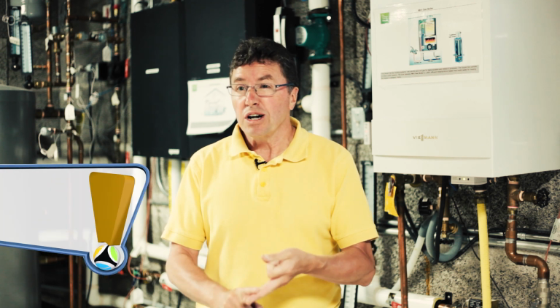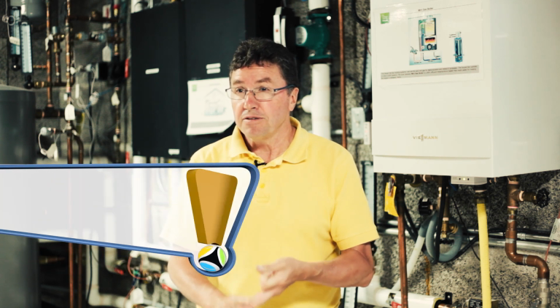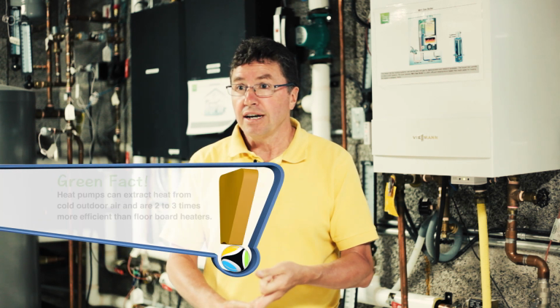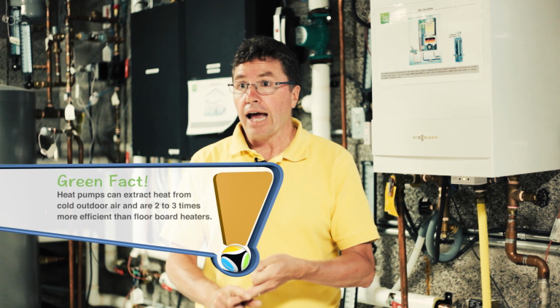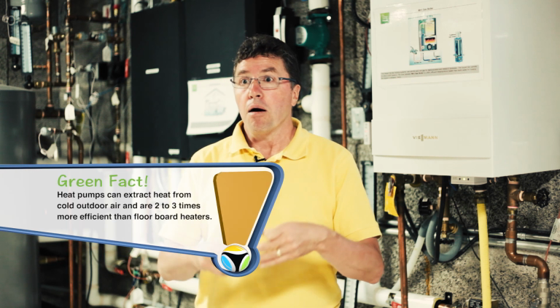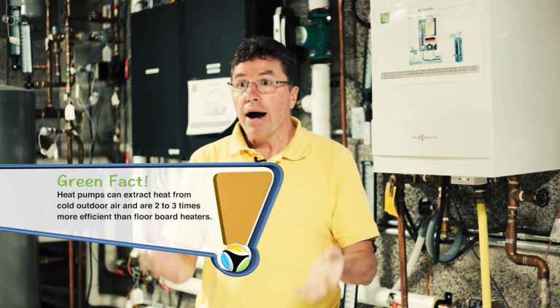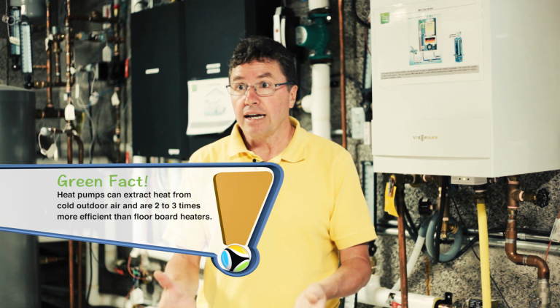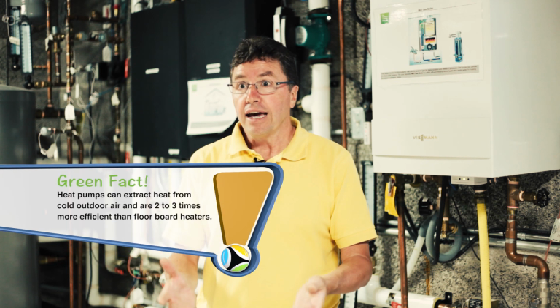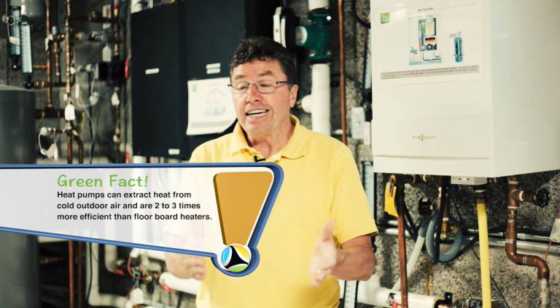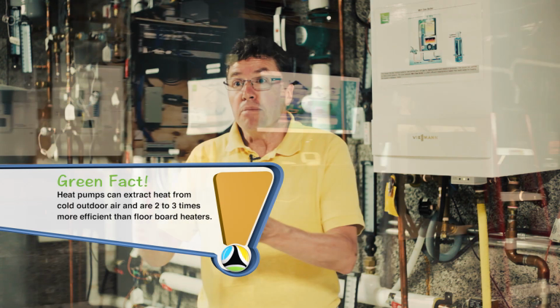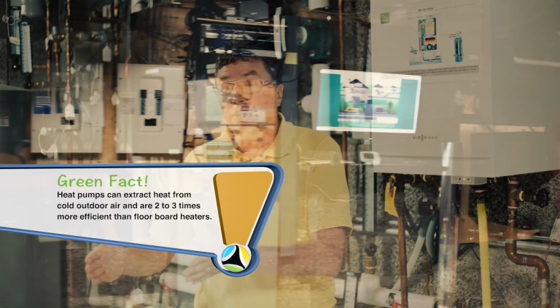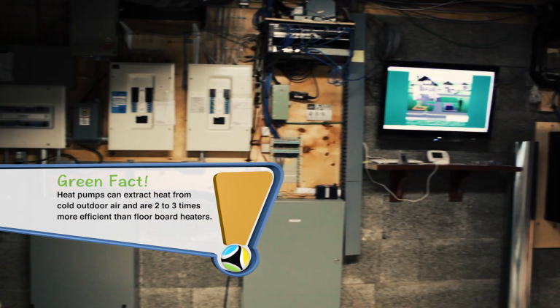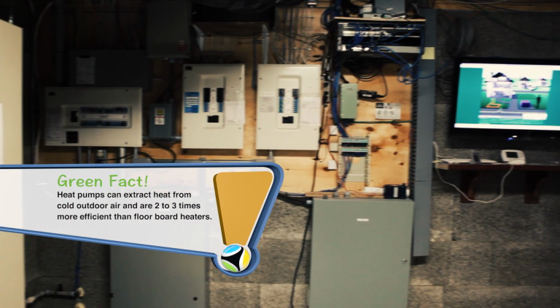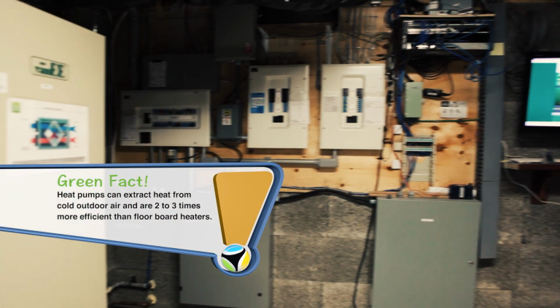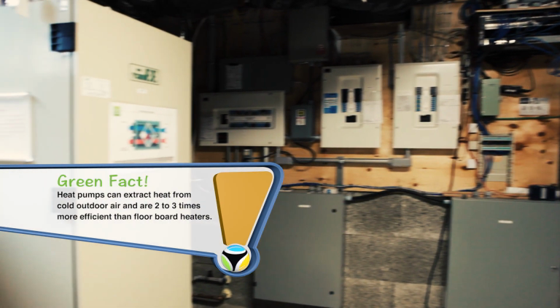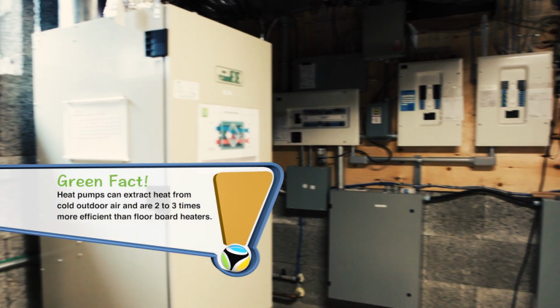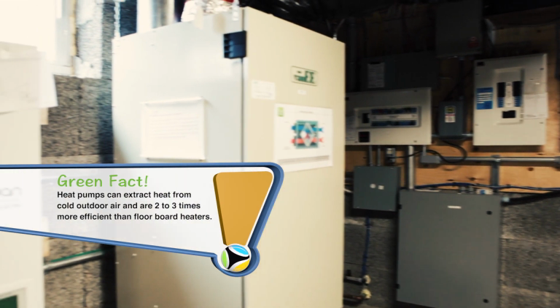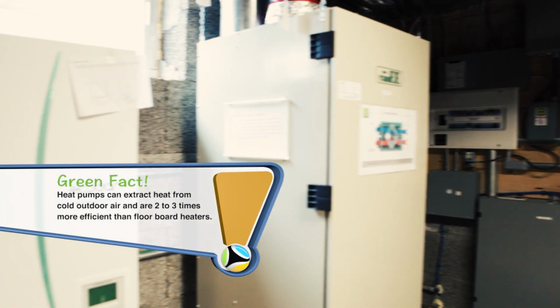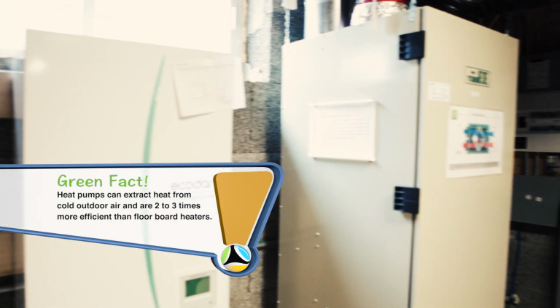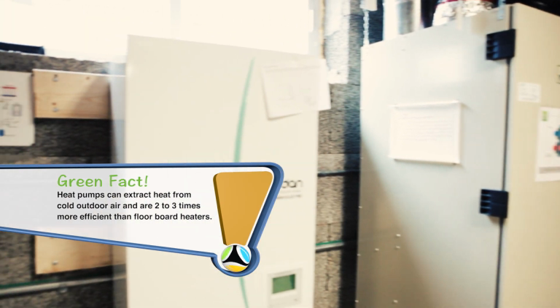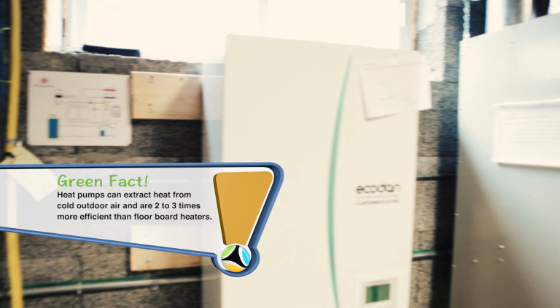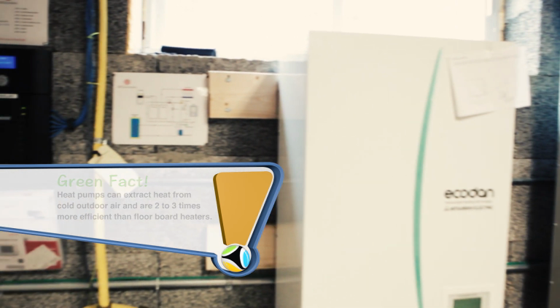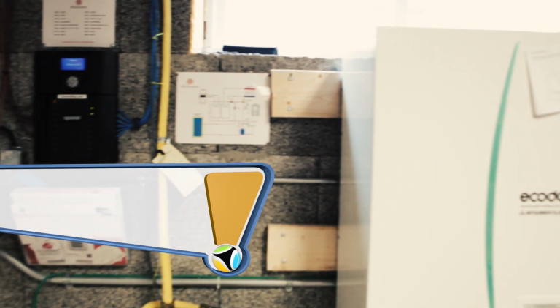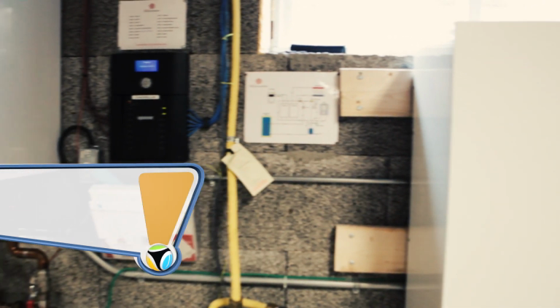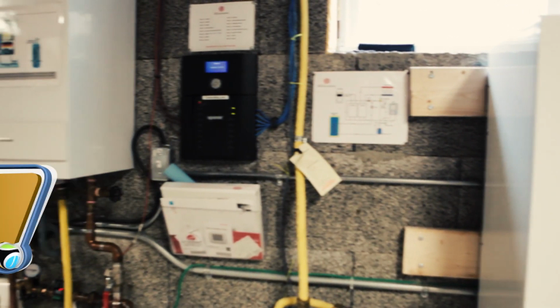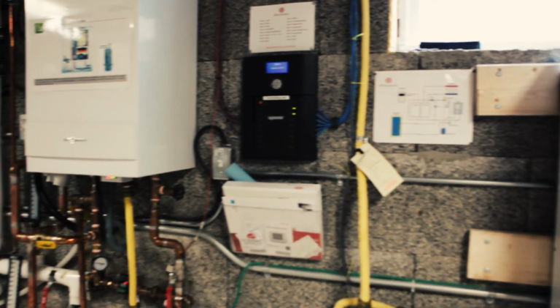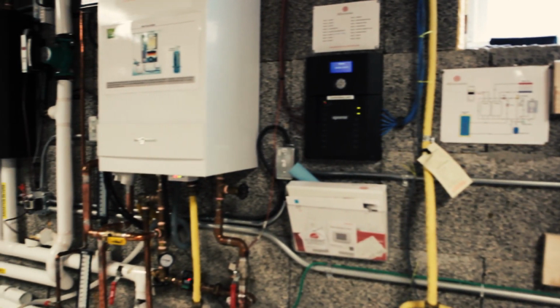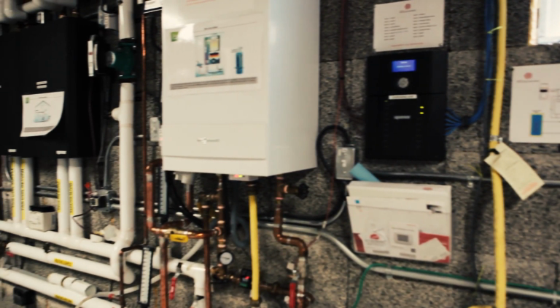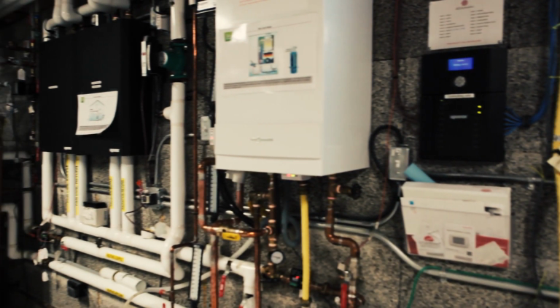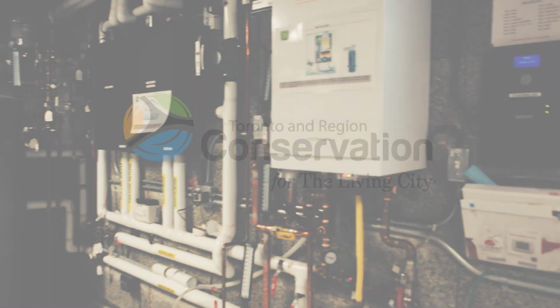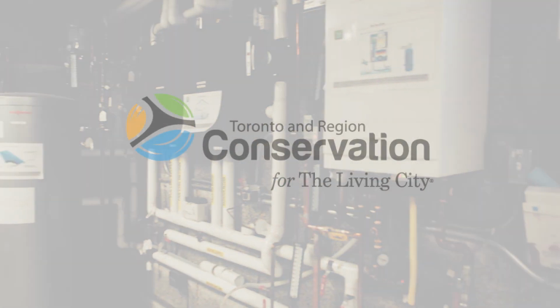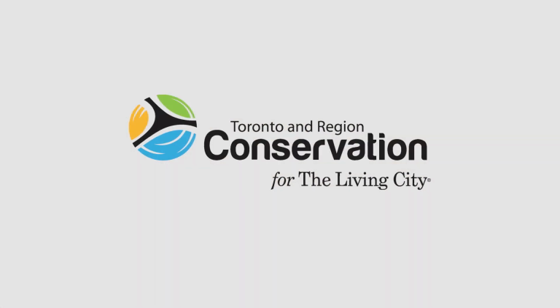That's 300% efficient at minus 10 degrees, and it can still heat down to minus 25 and be 200% efficient. That's really quite amazing what it can do, and it will provide a really good high efficiency energy source for homeowners in the near future.